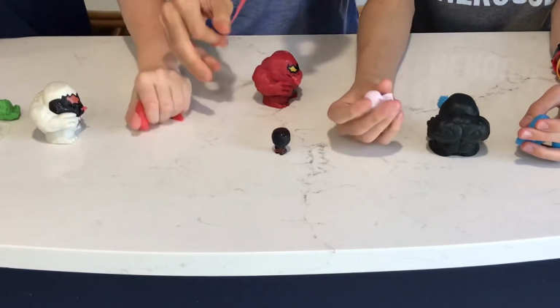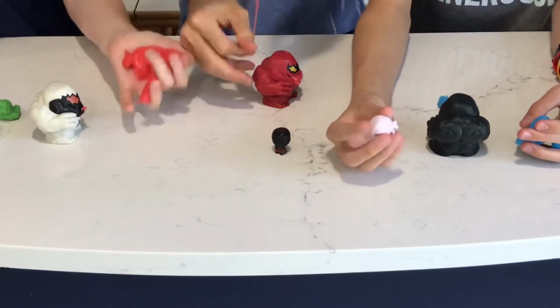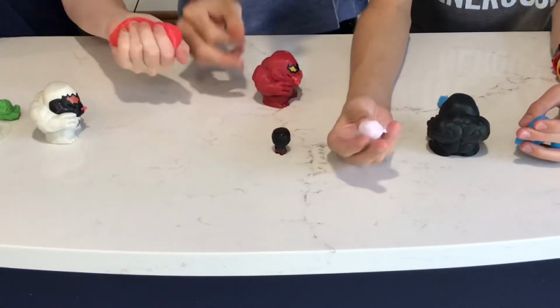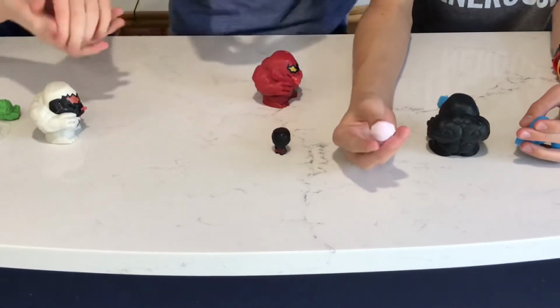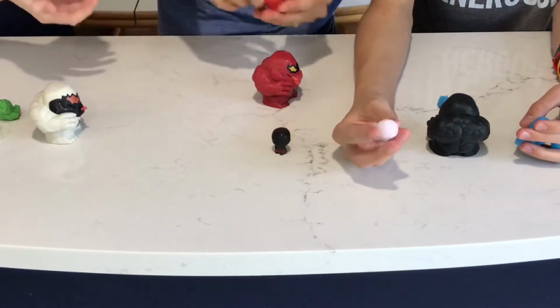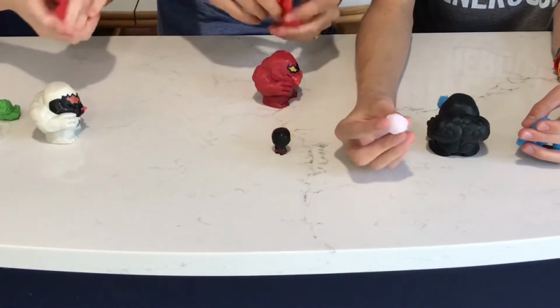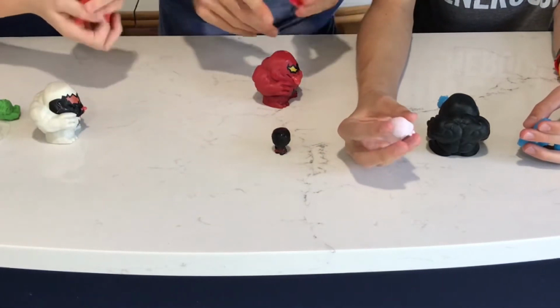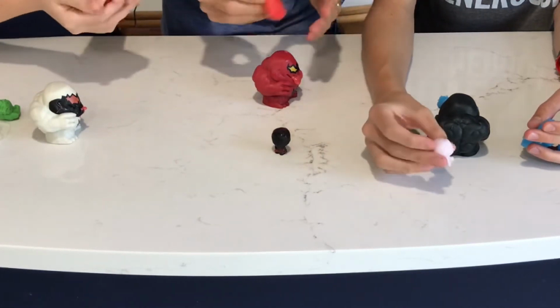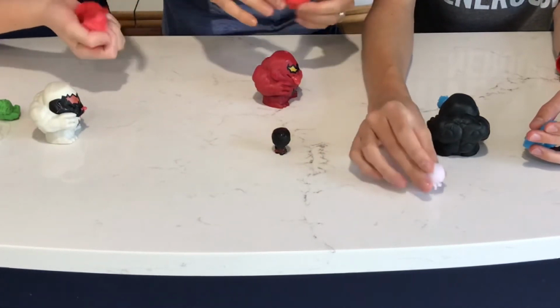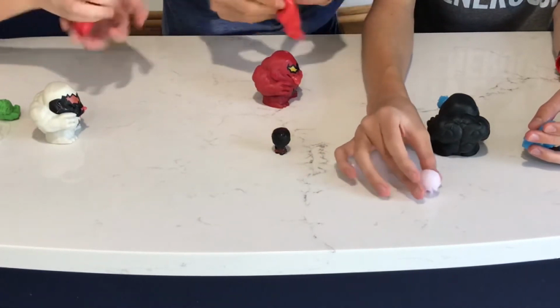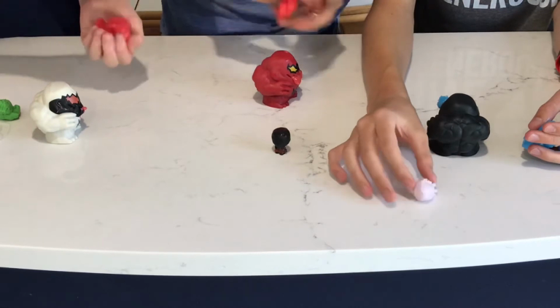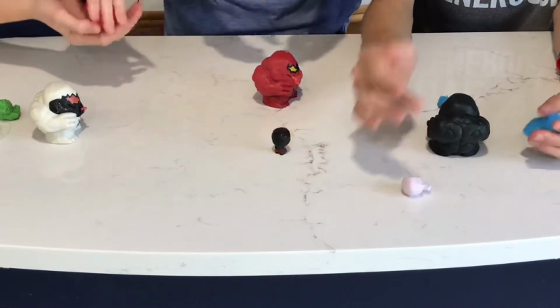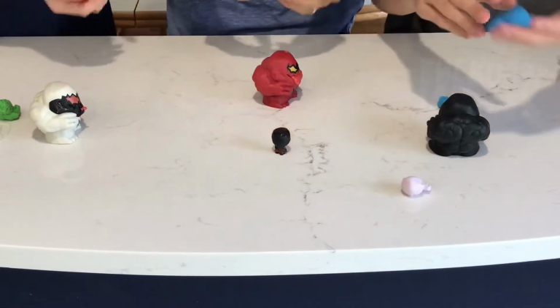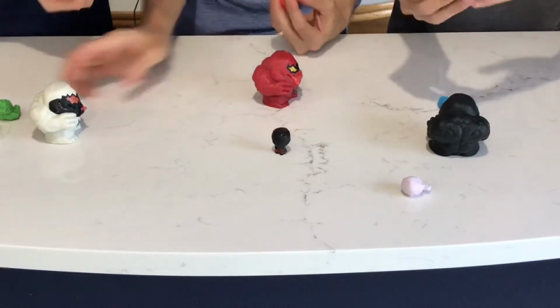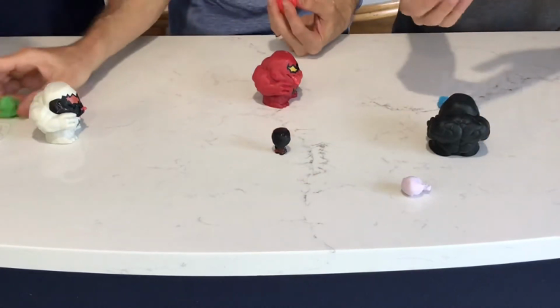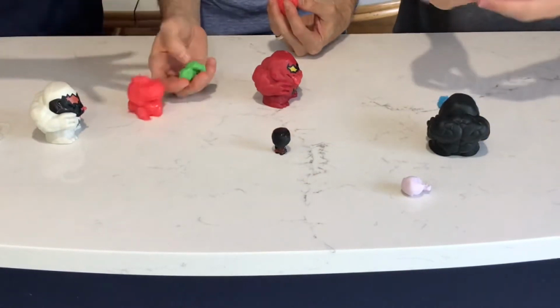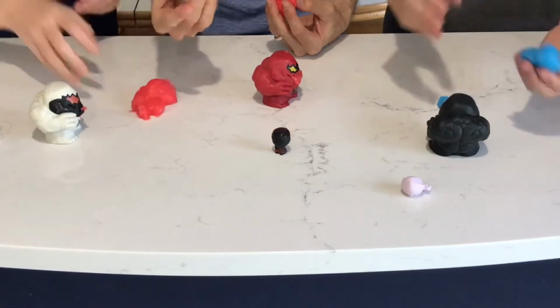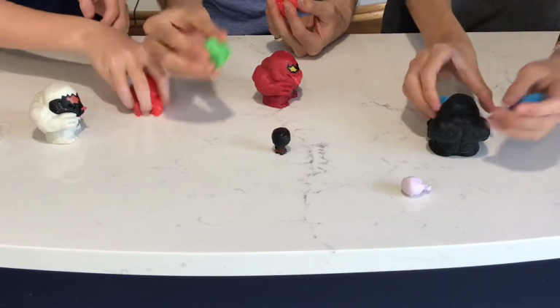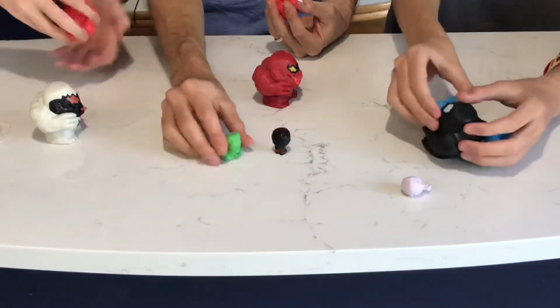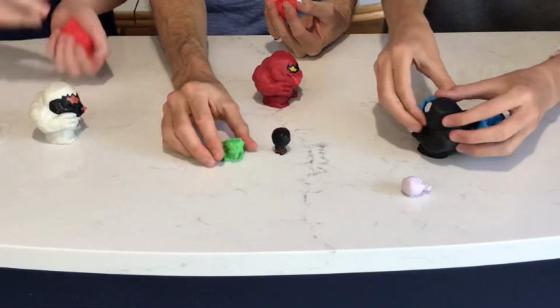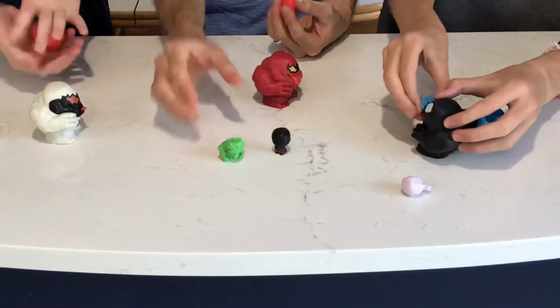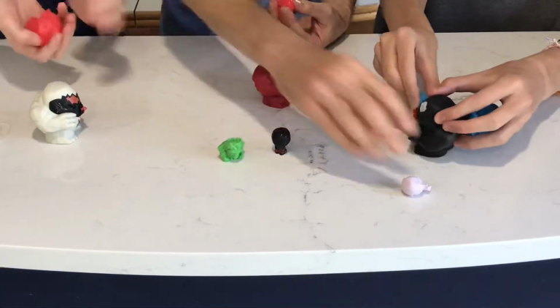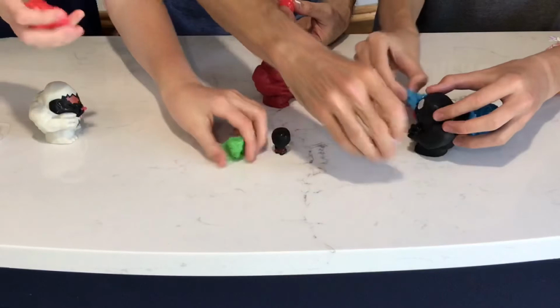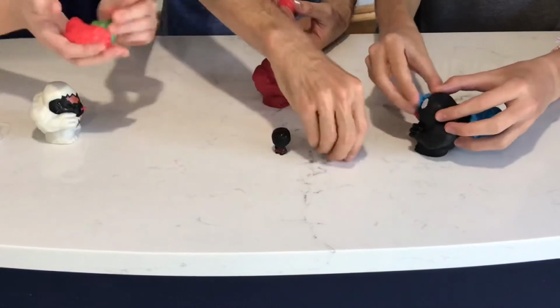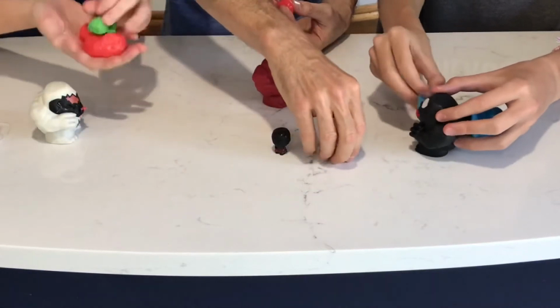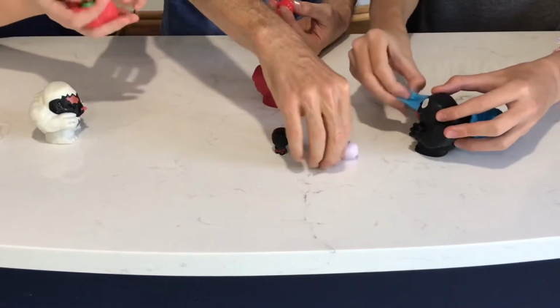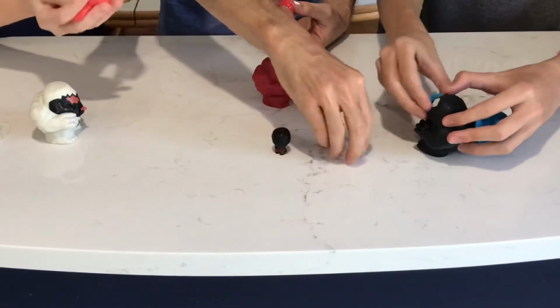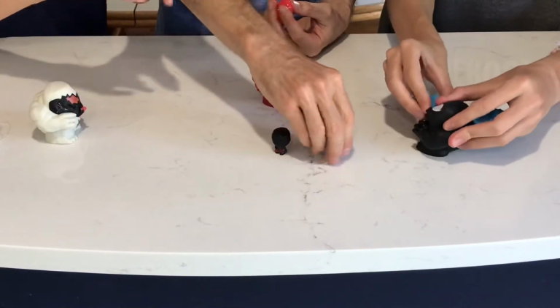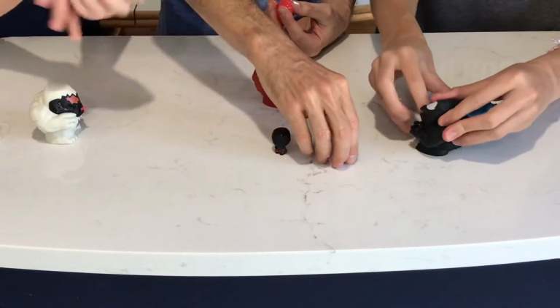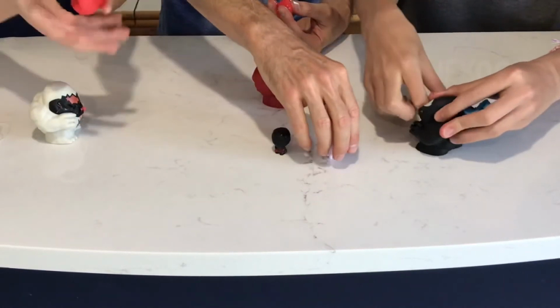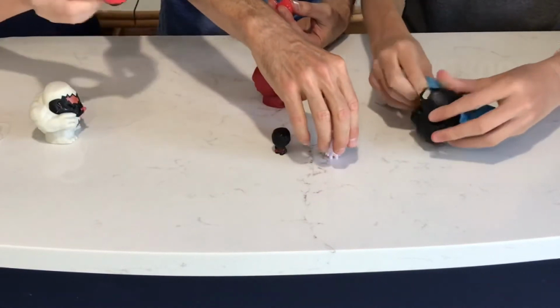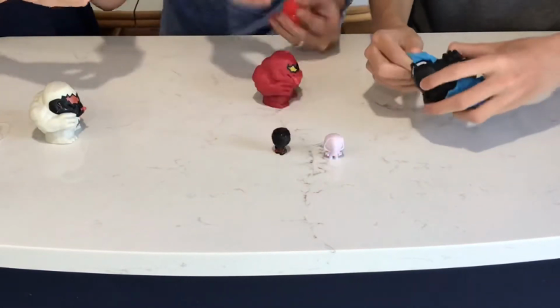I got like... What'd you get? Oh, that's Gwen. That's Spider Gwen. Spider Gwen! Yeah! Alright. And you got Hulk. Back you go Hulk. Spider Gwen don't wanna stand up. There you go.